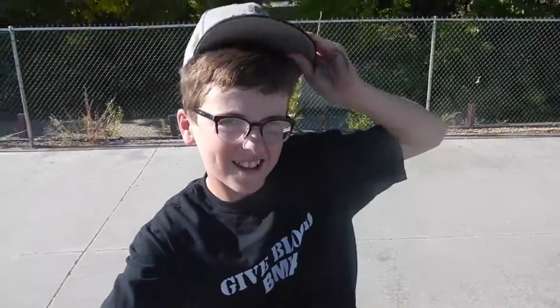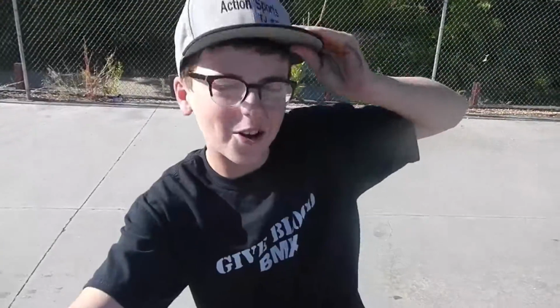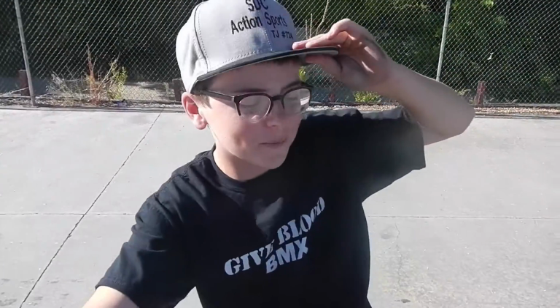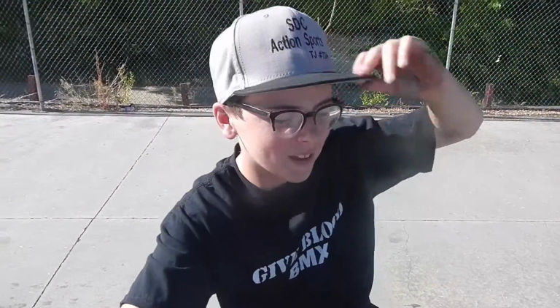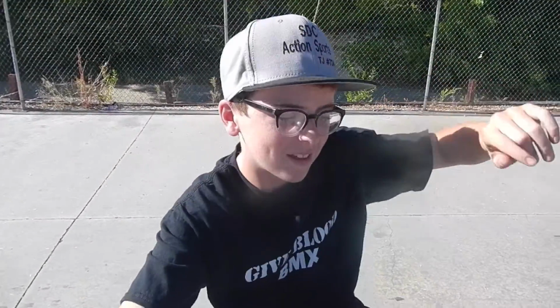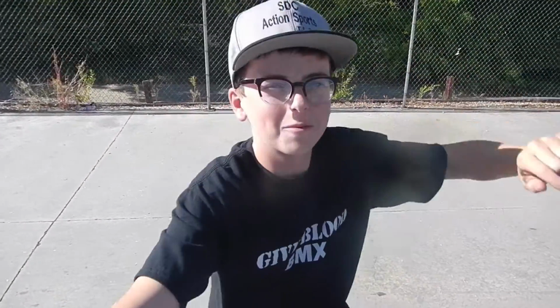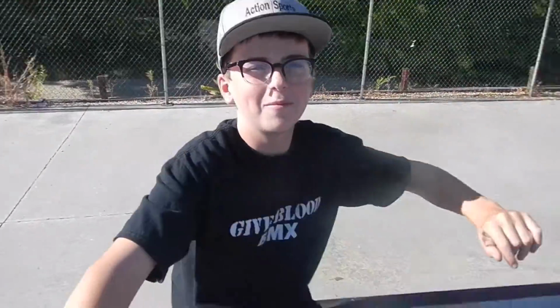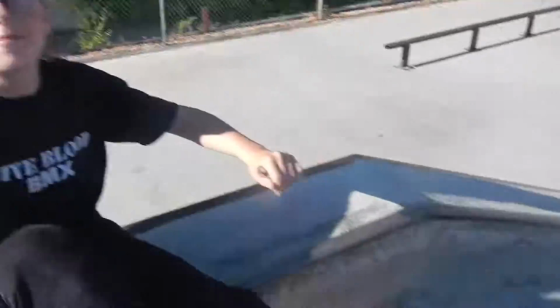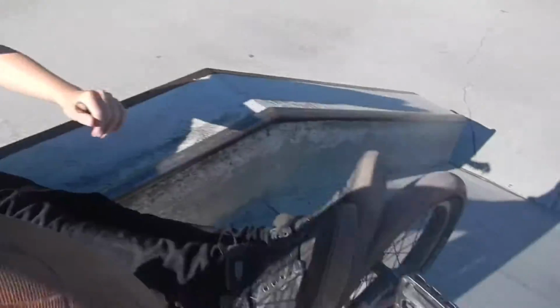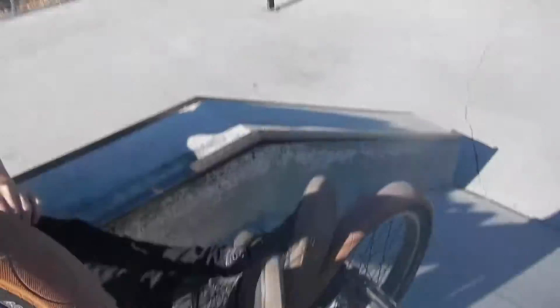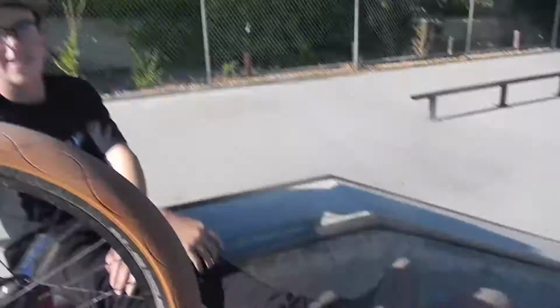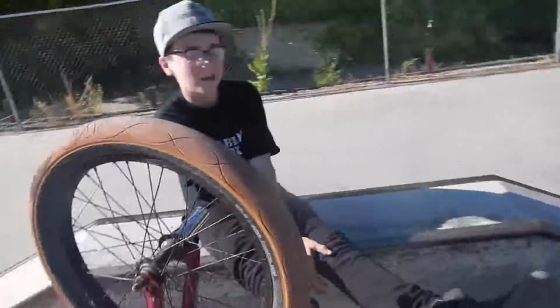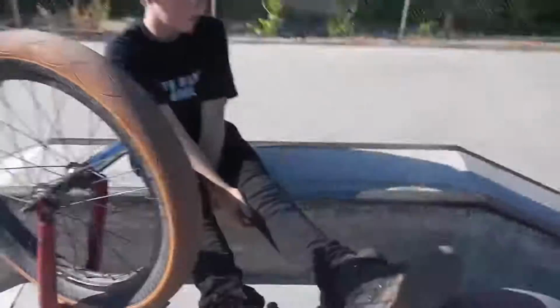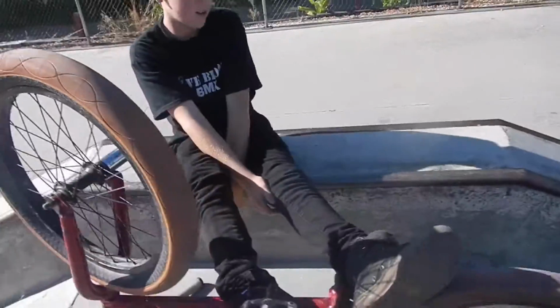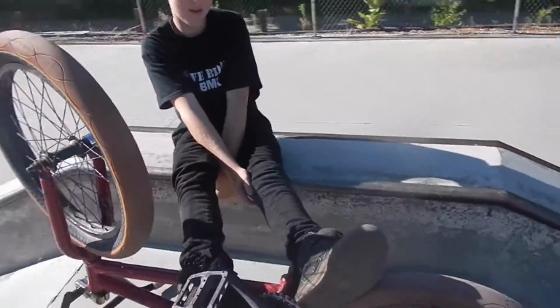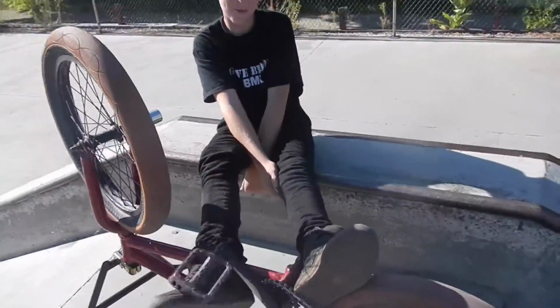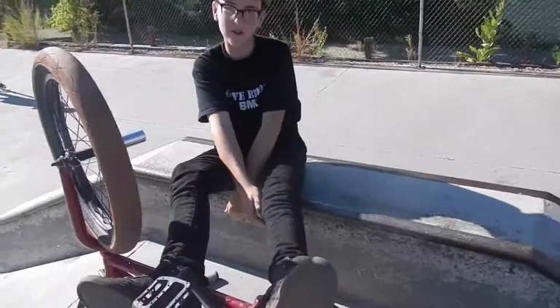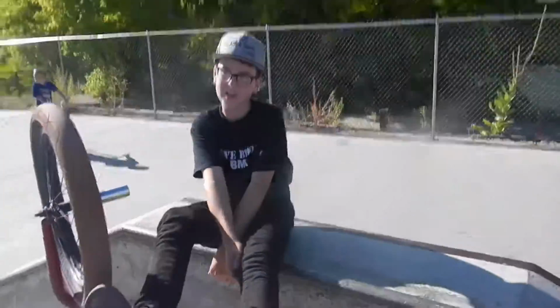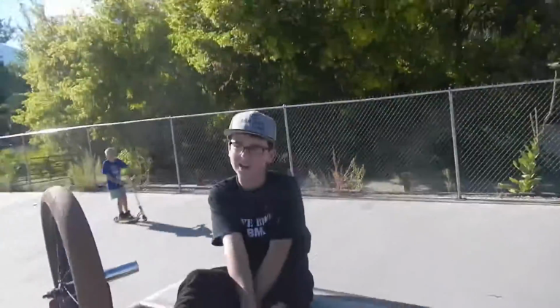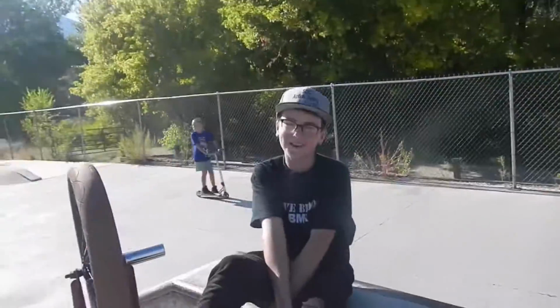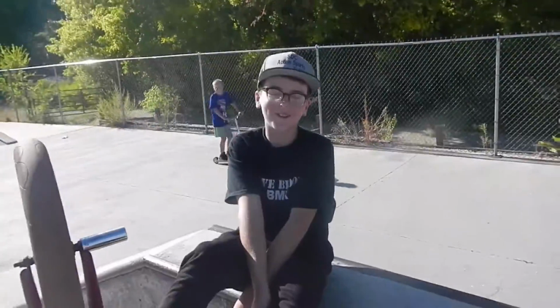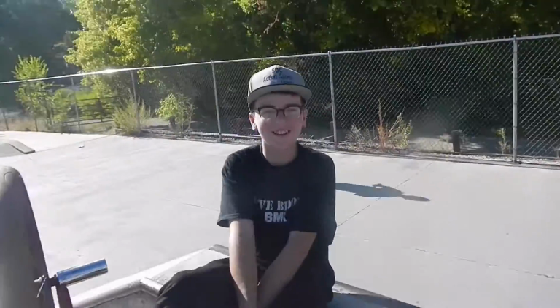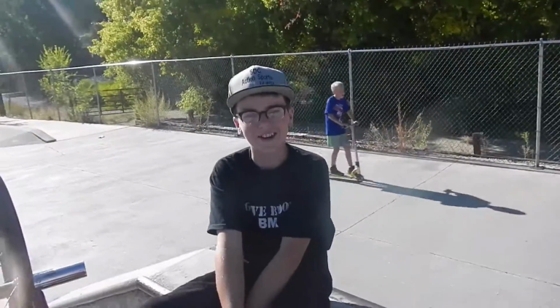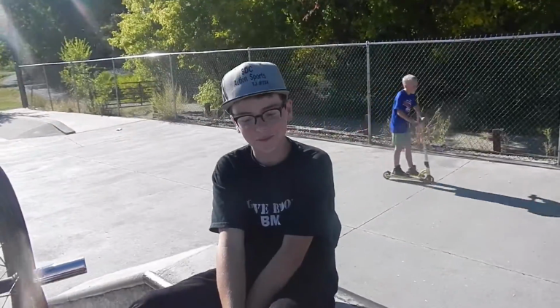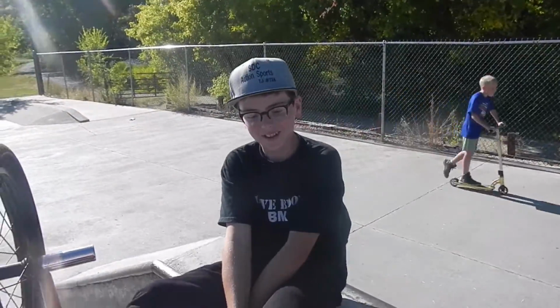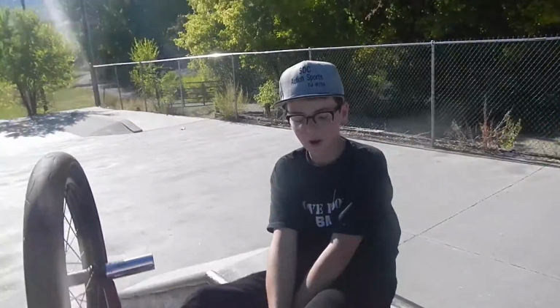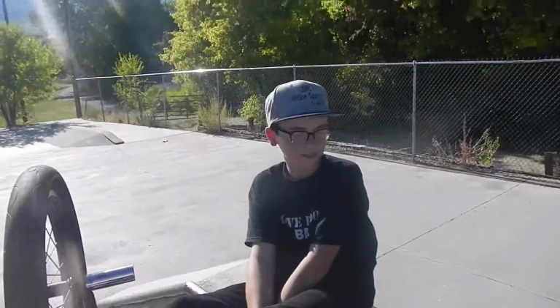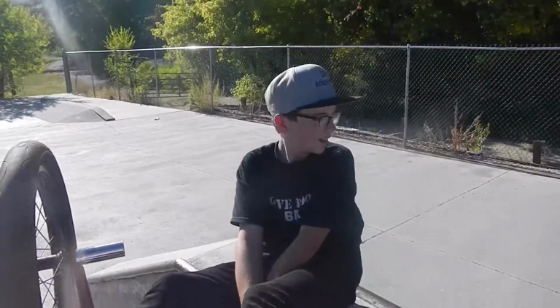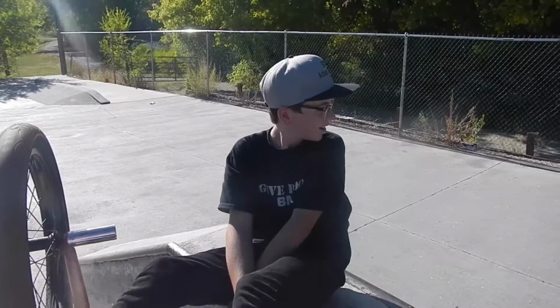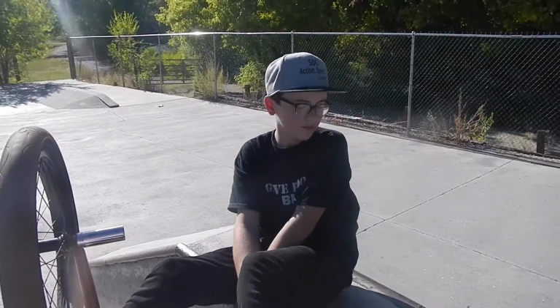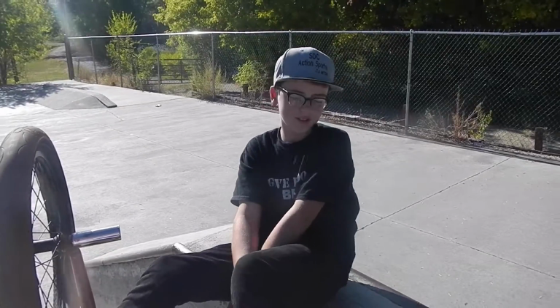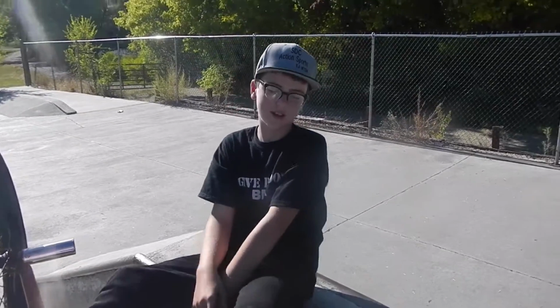Hello. Today we're going to be doing a bike check. 2016. Let's do this.